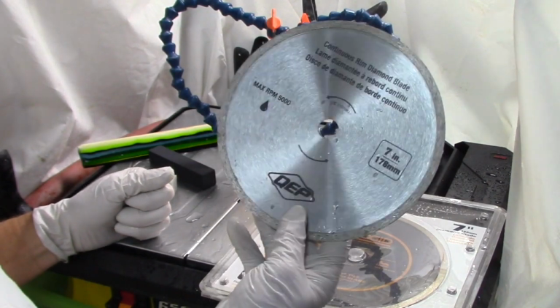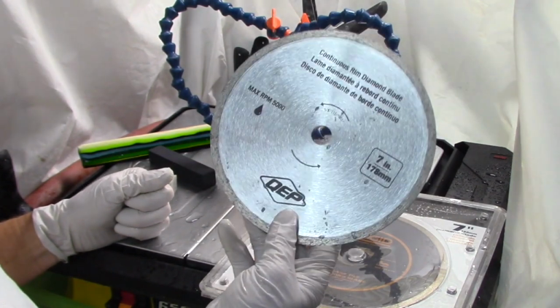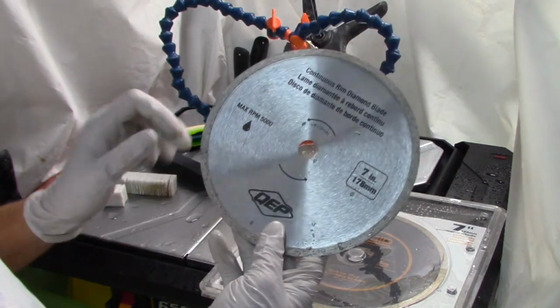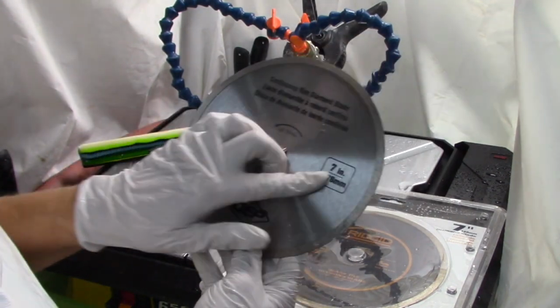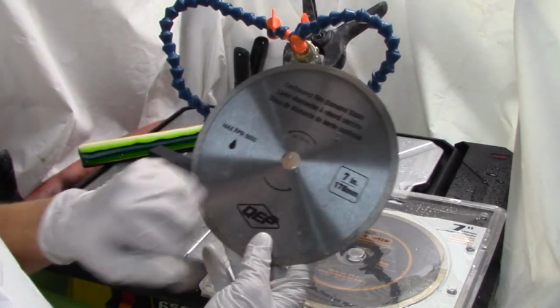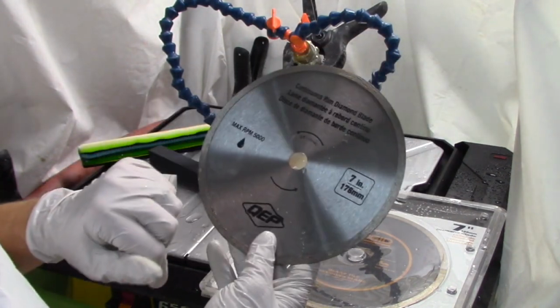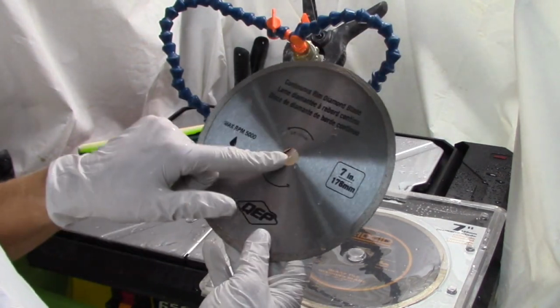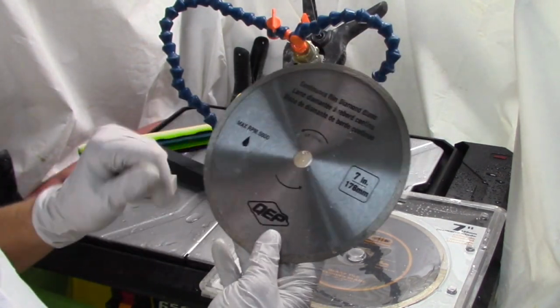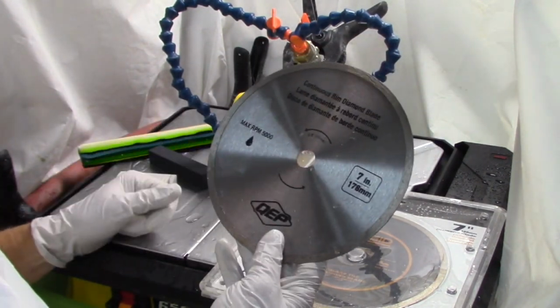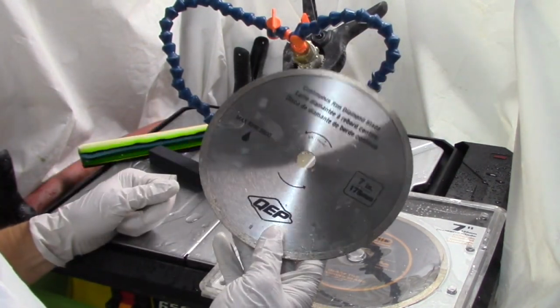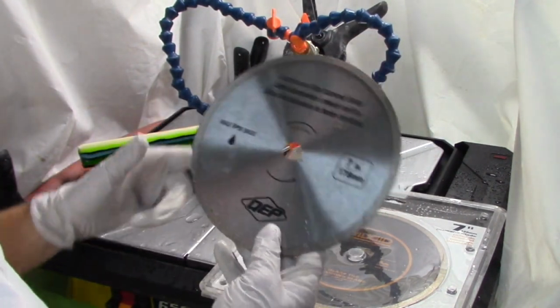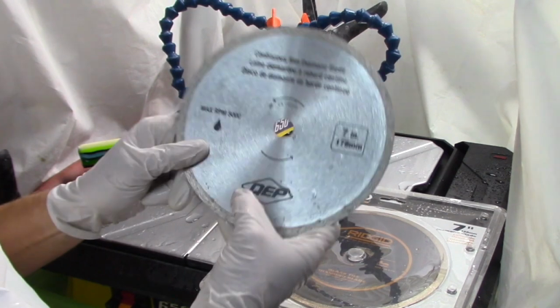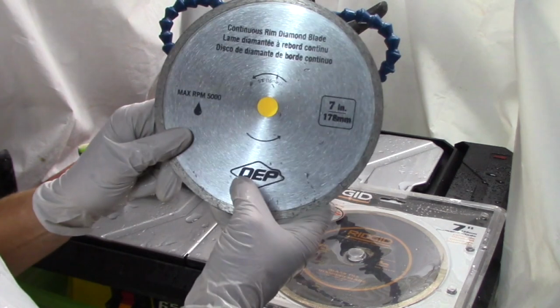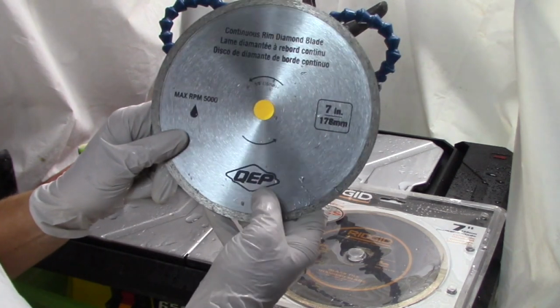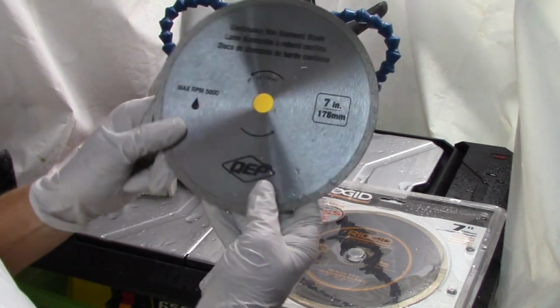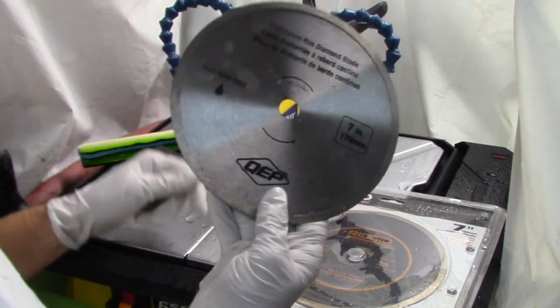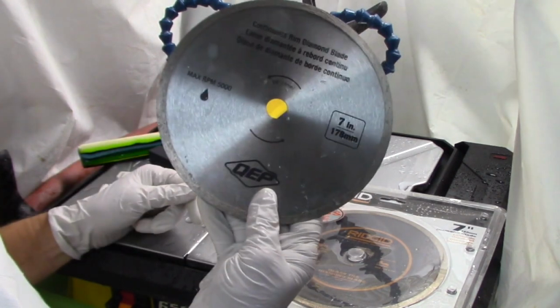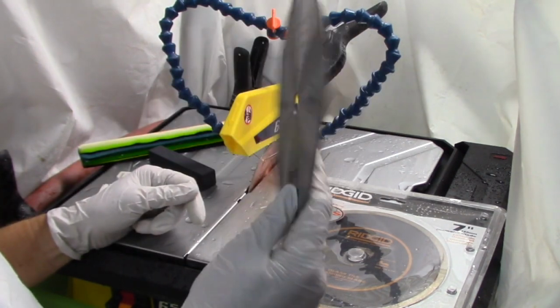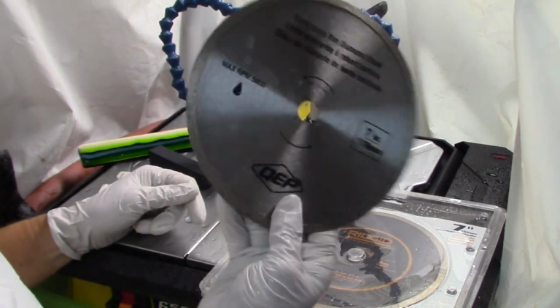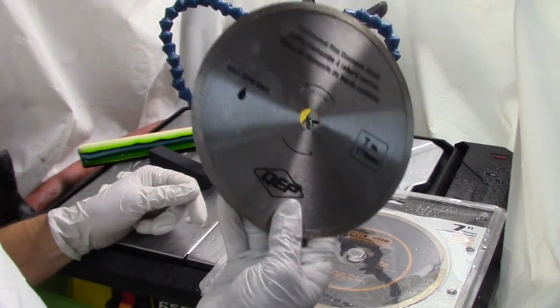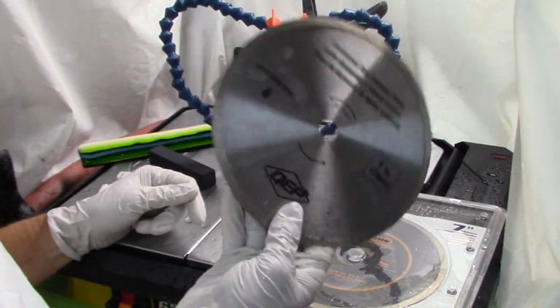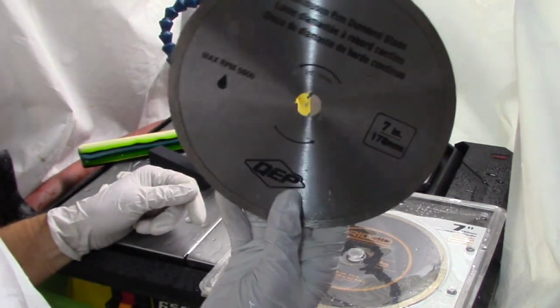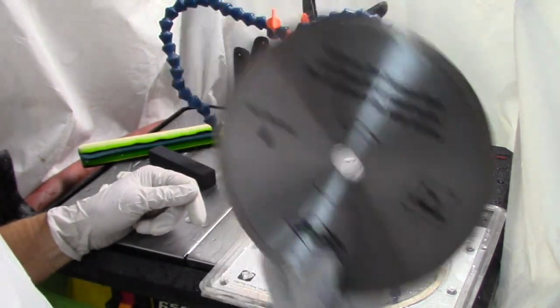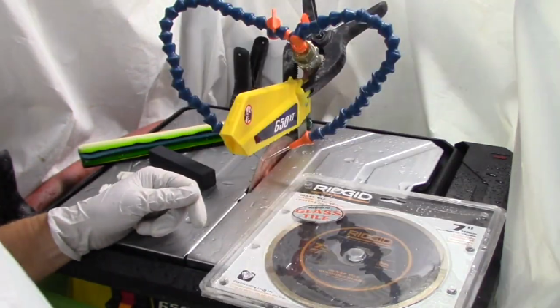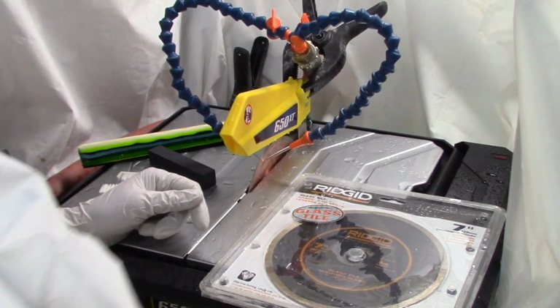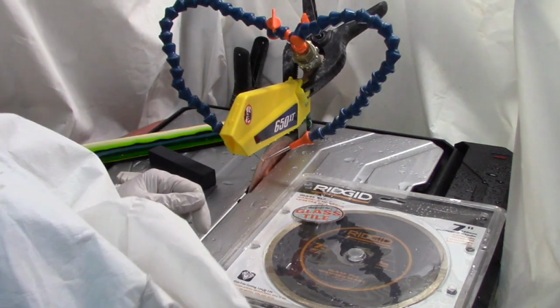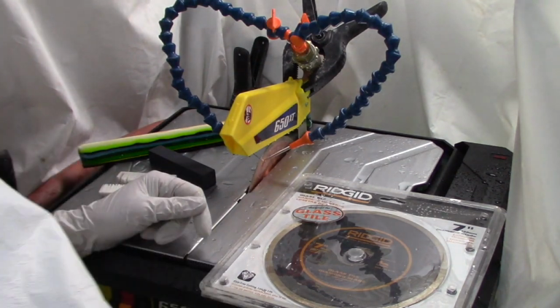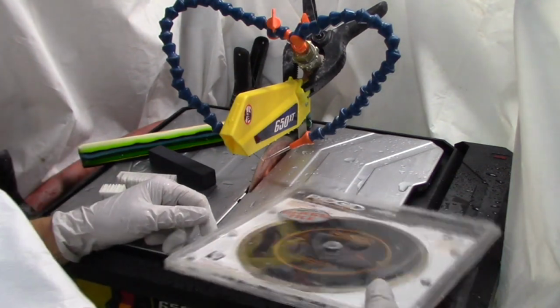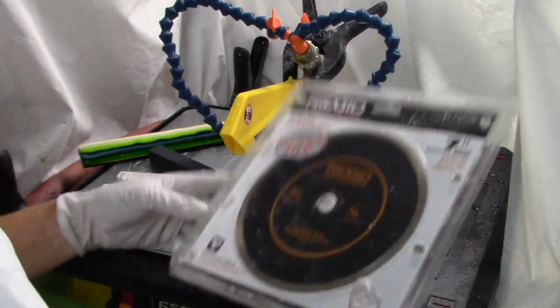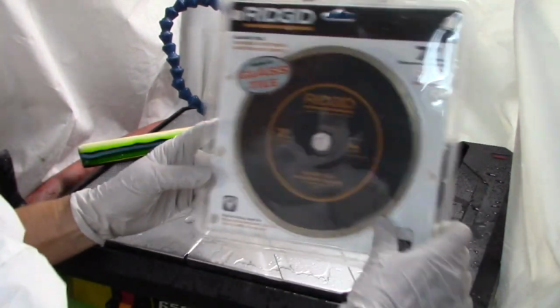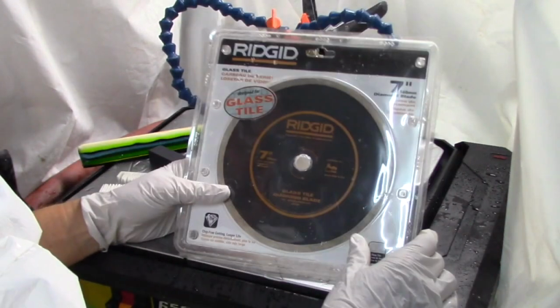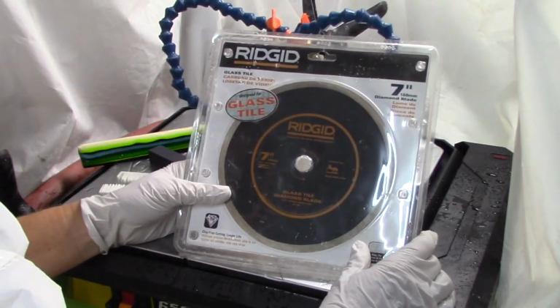This is the blade that comes with it — a seven-inch blade with a five-eighths inch arbor. It's a QEP blade, but this blade lasts about 20 cuts. It's not worth it.